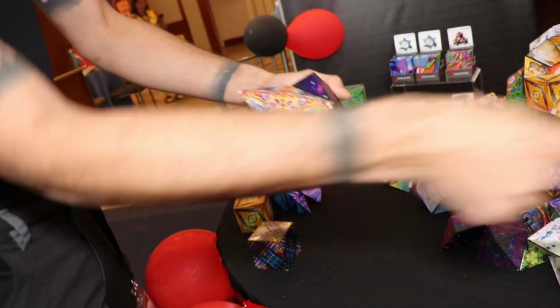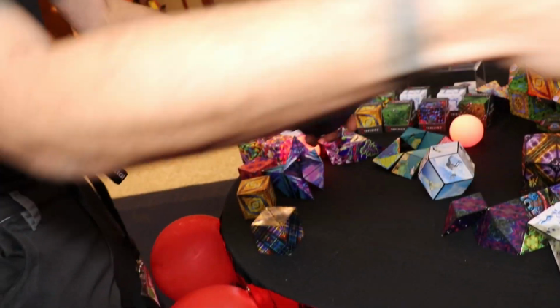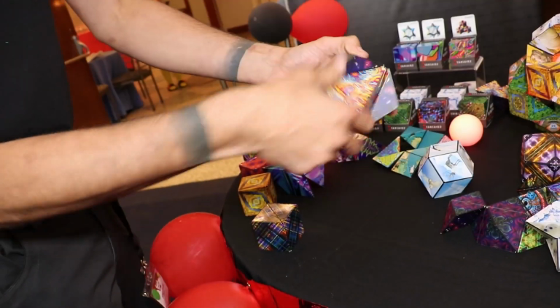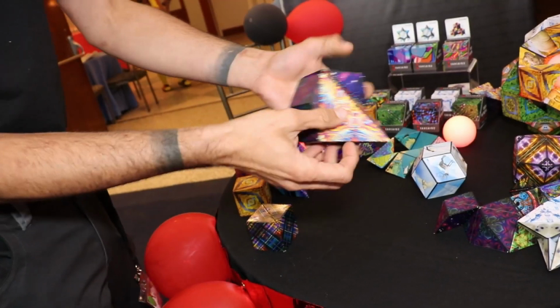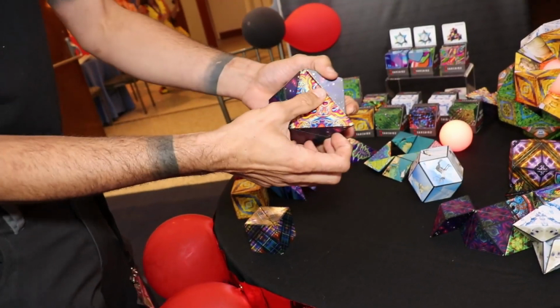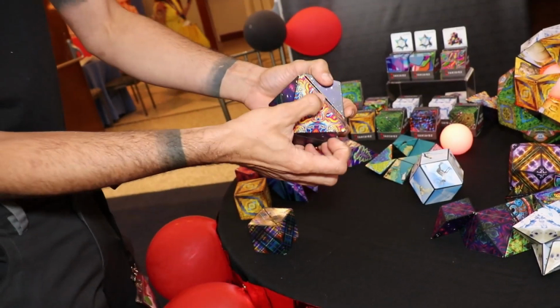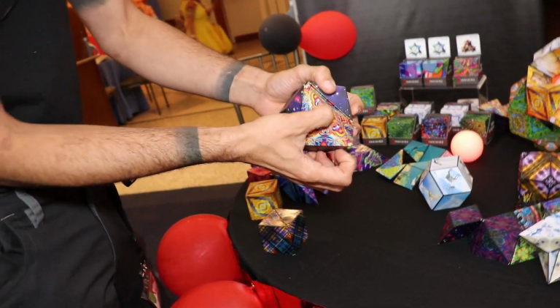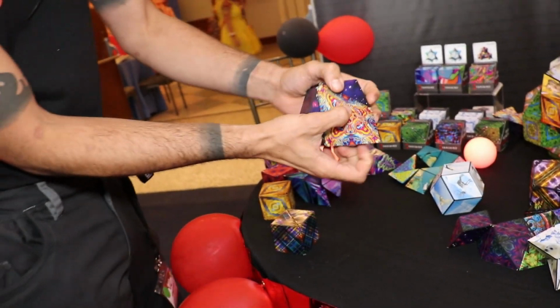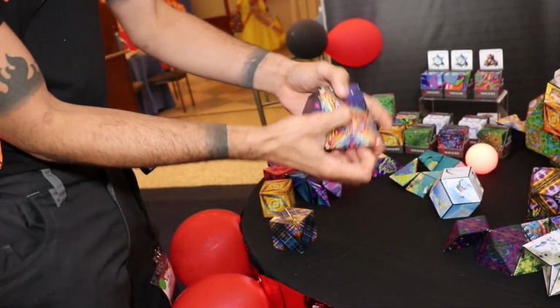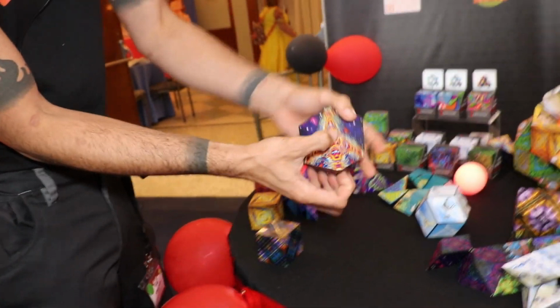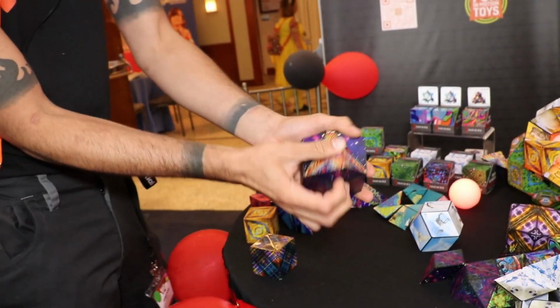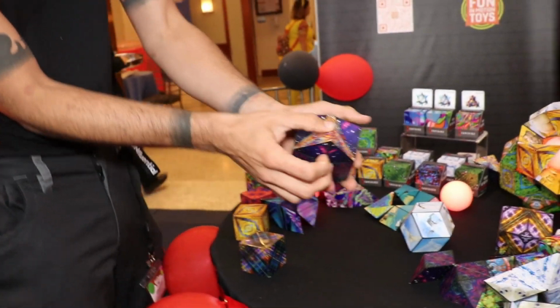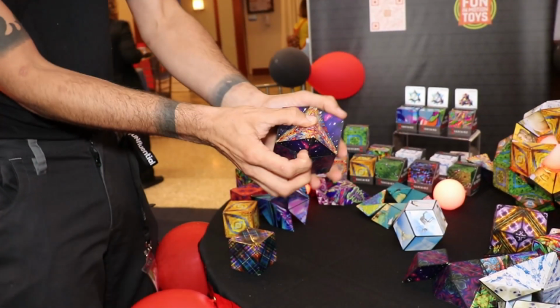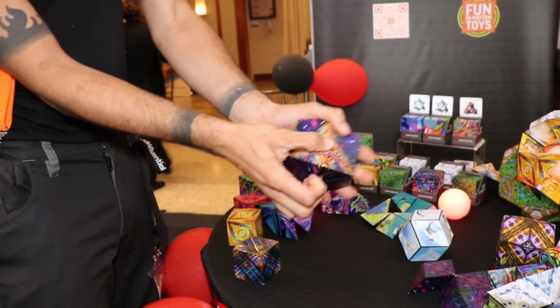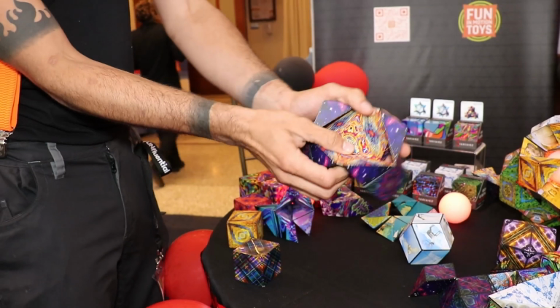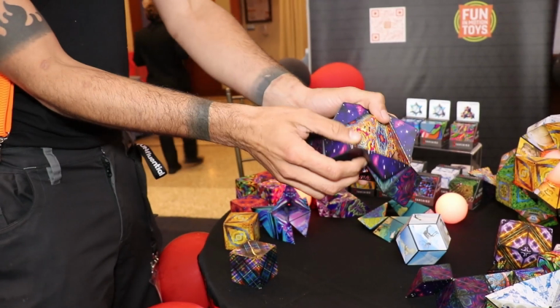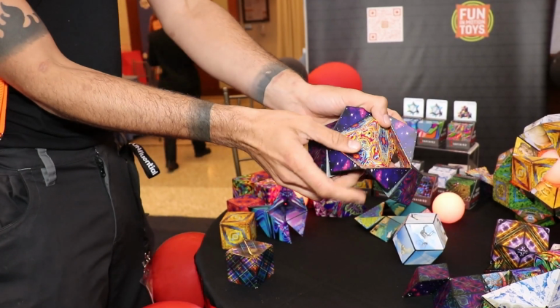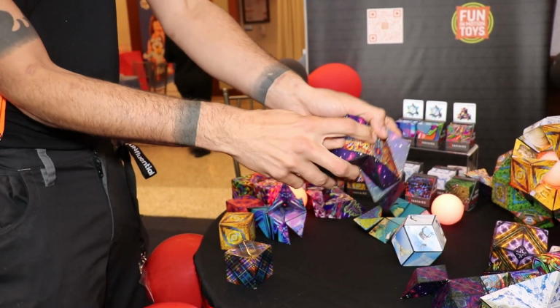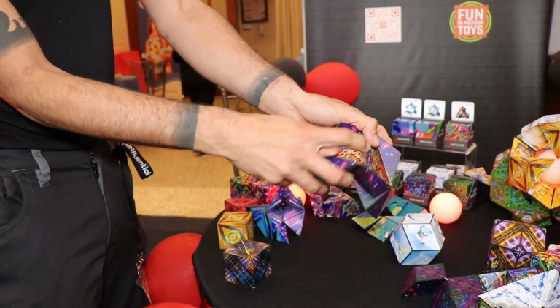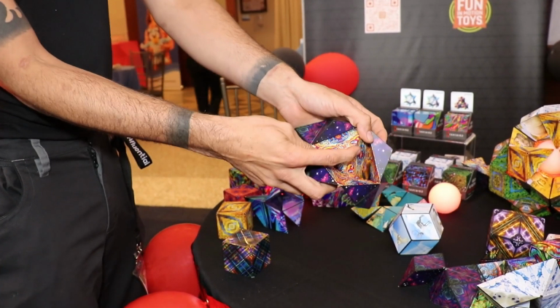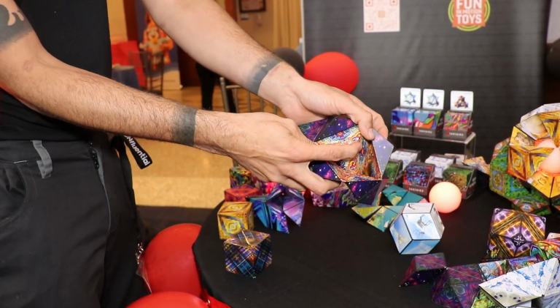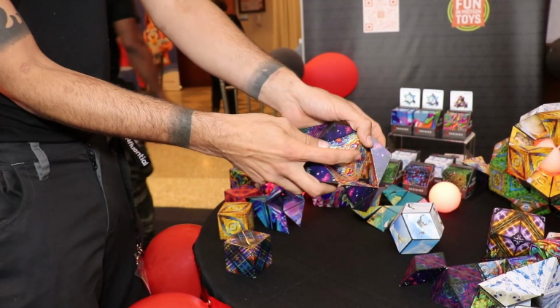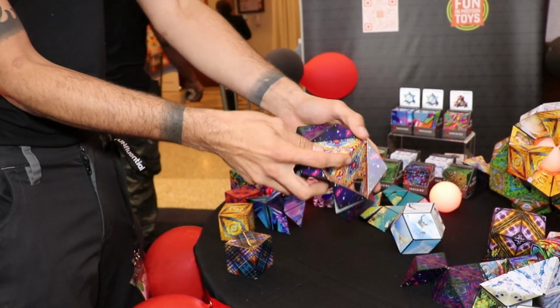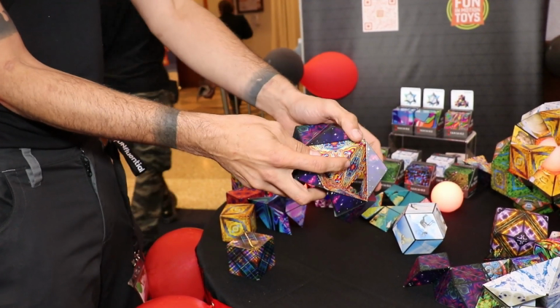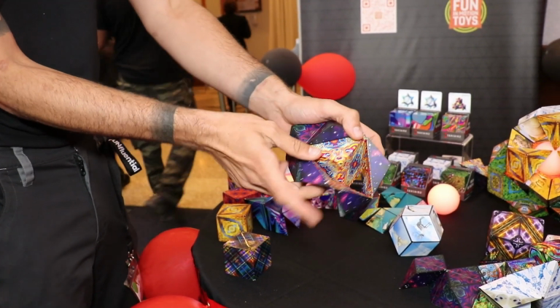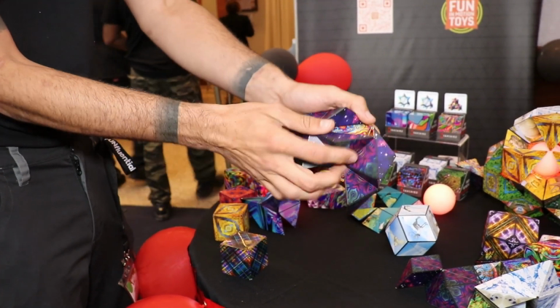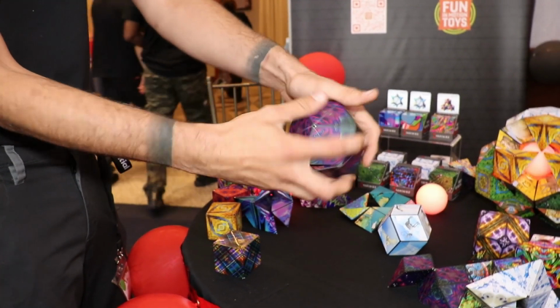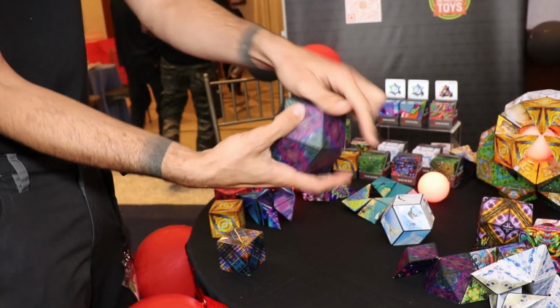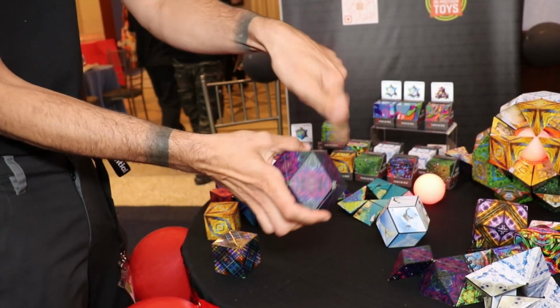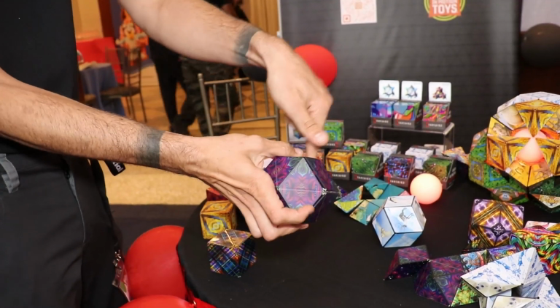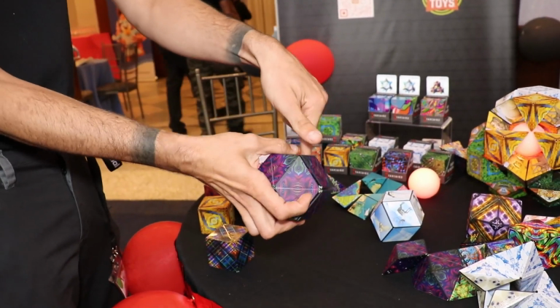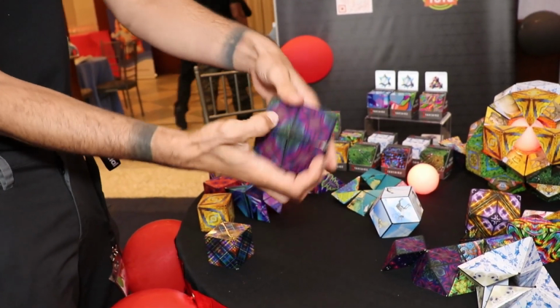Do you like magic tricks? Yeah! So you could take the cube and put the cube in the ball, and then you could close the ball around the cube.